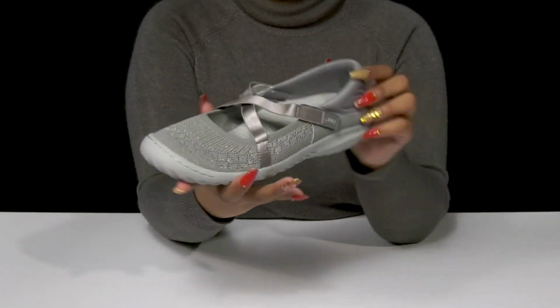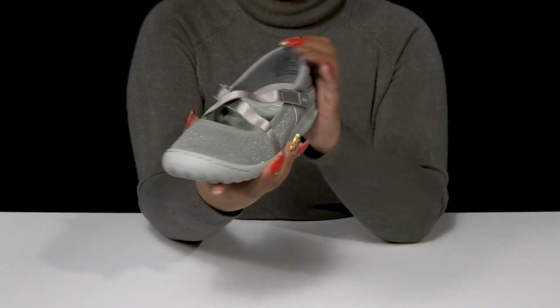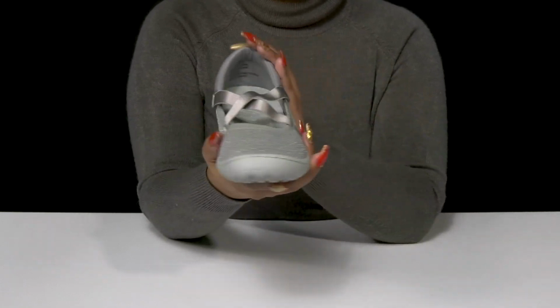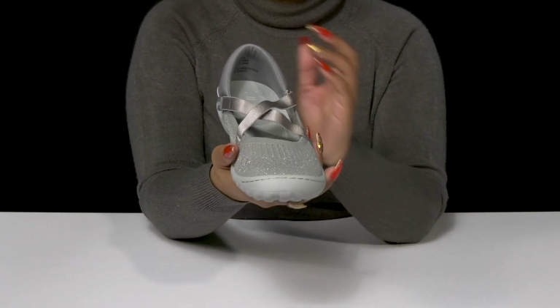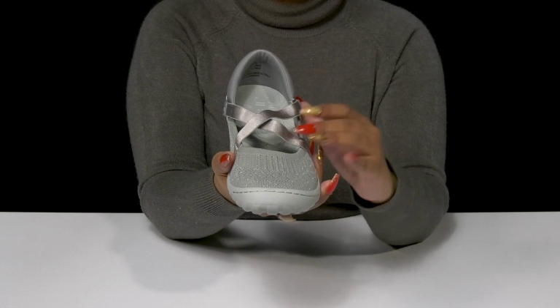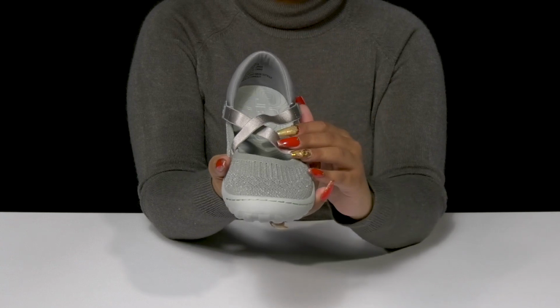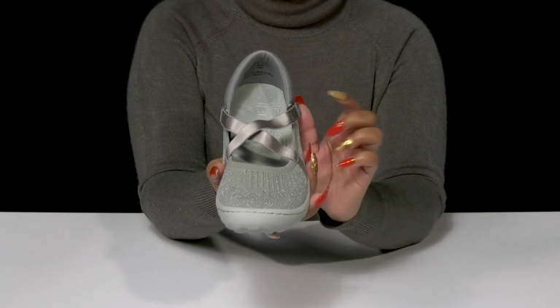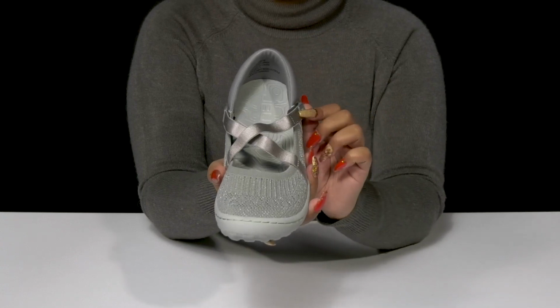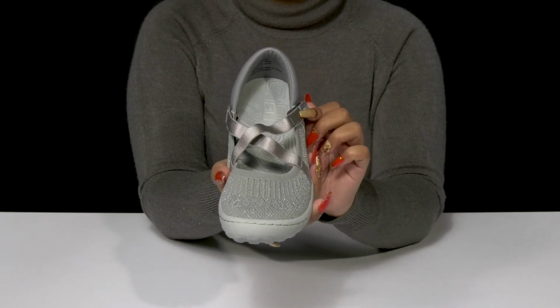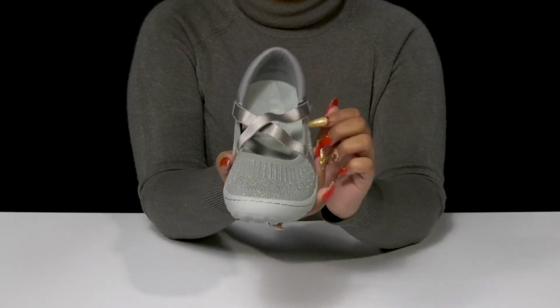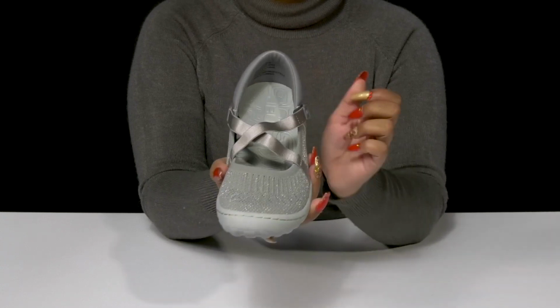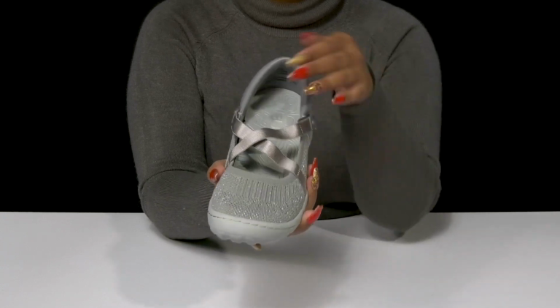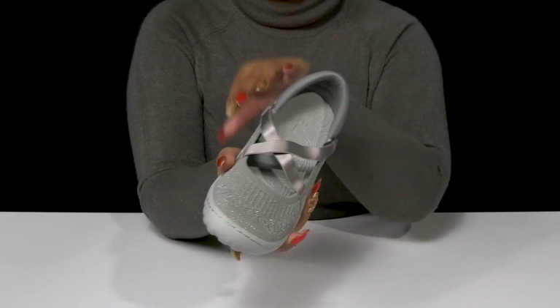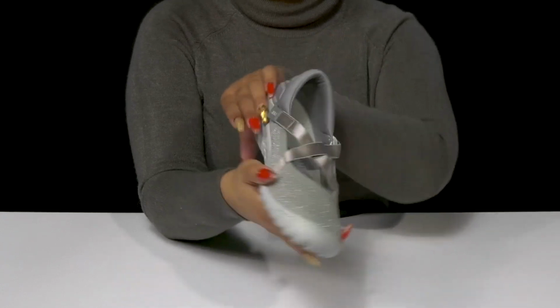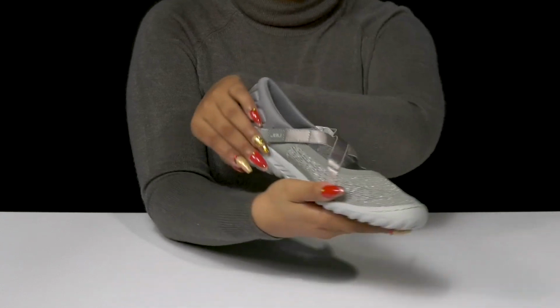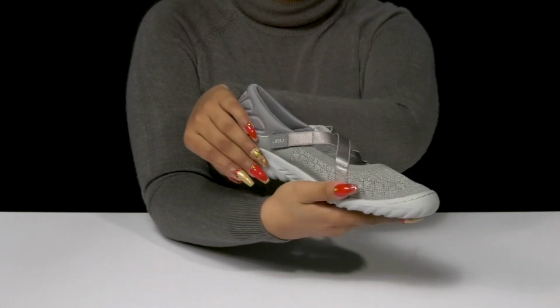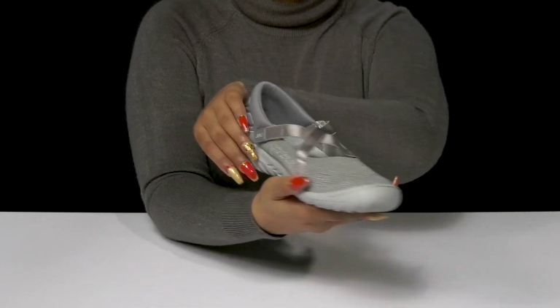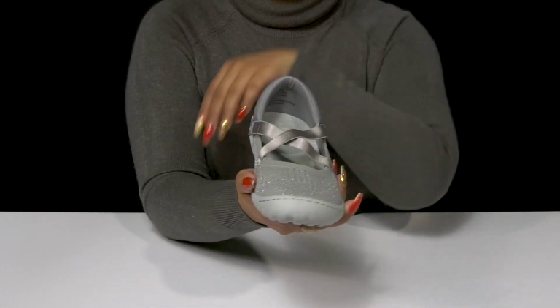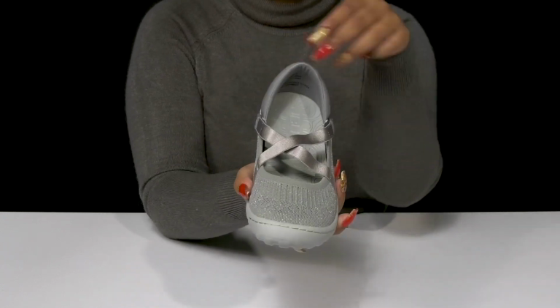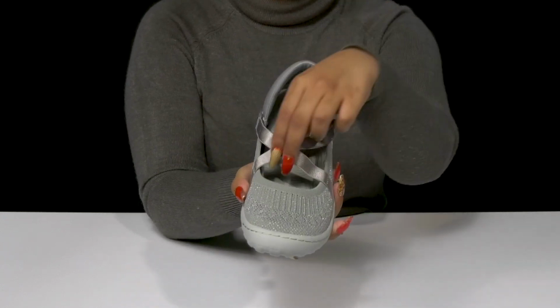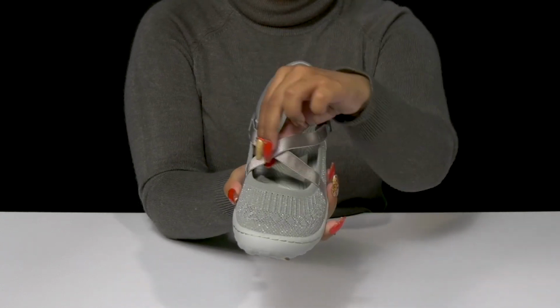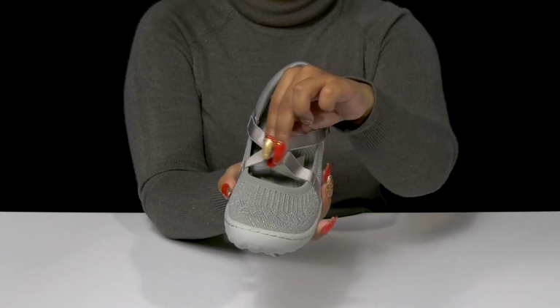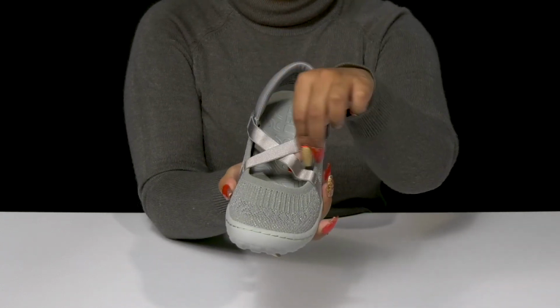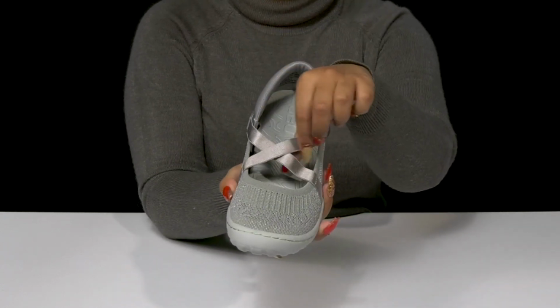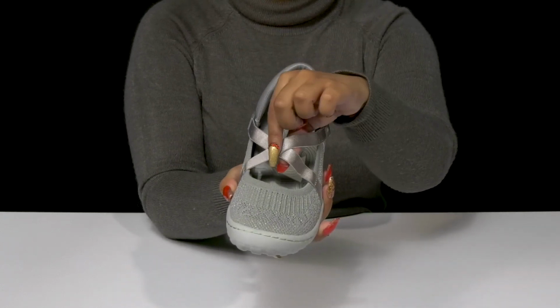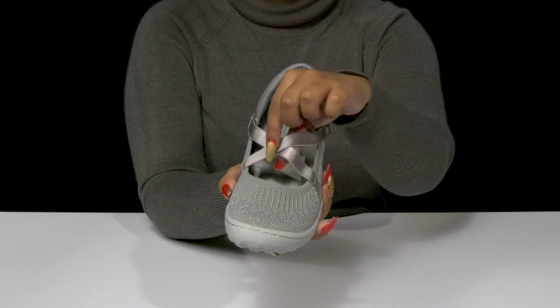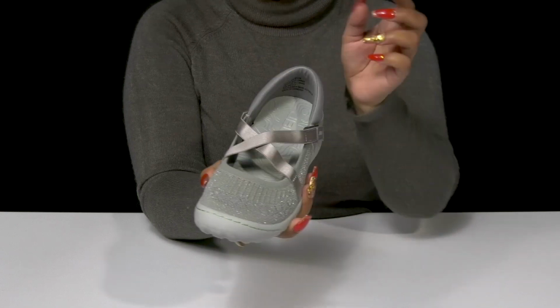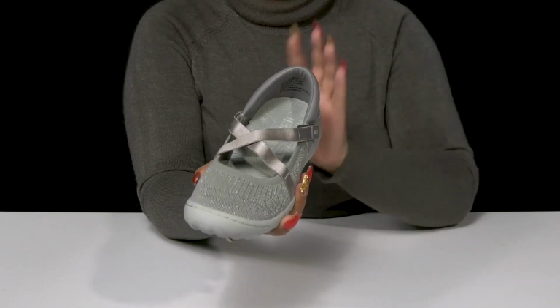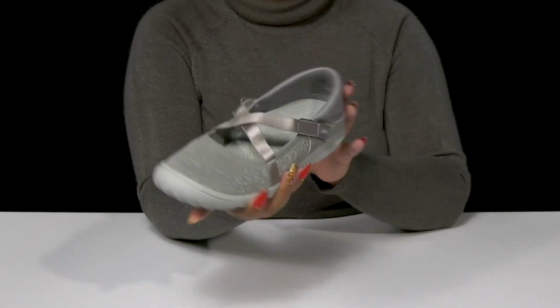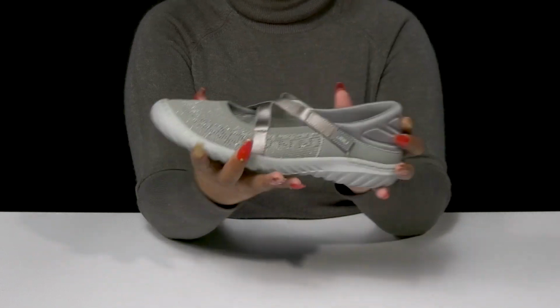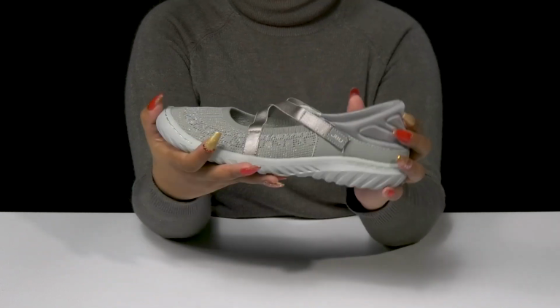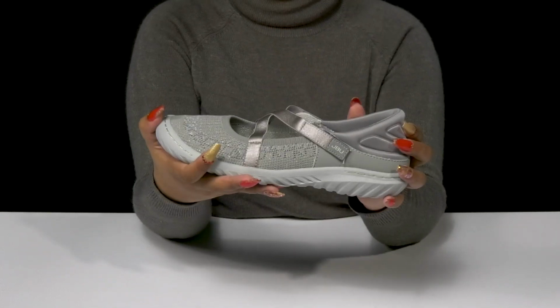You'll find two straps with hook and loop closures, allowing you to customize the fit, while also giving you a criss-cross pattern for some added style.